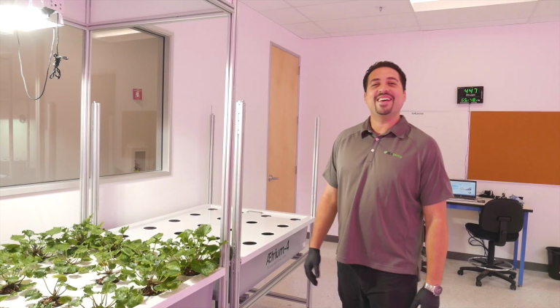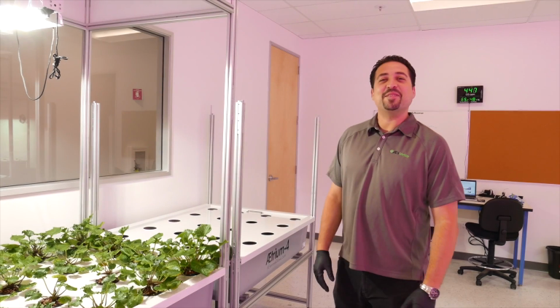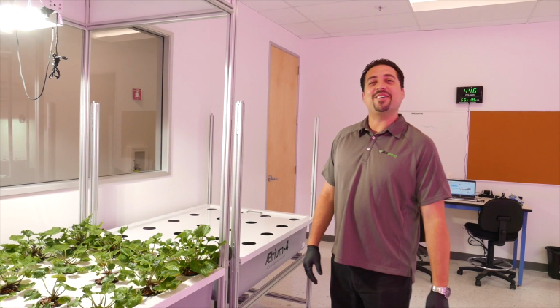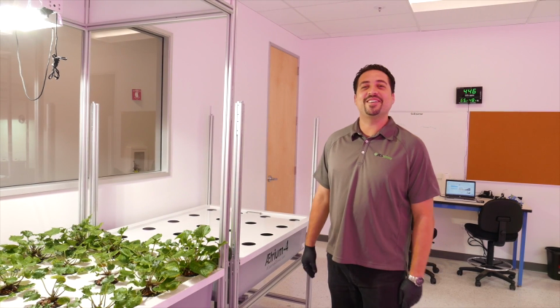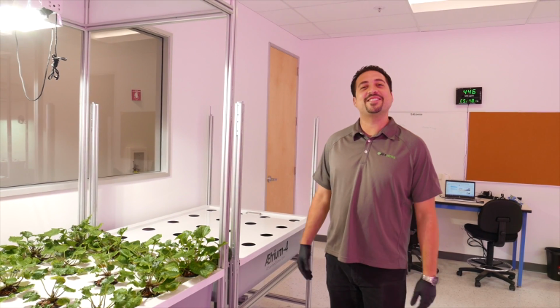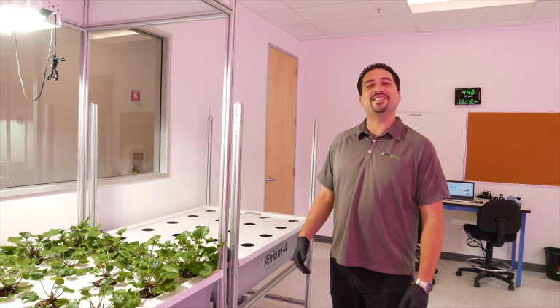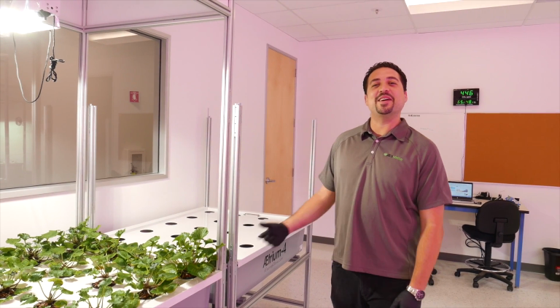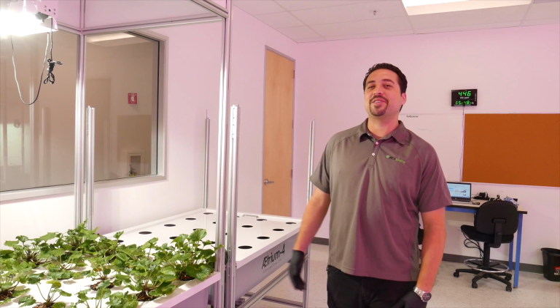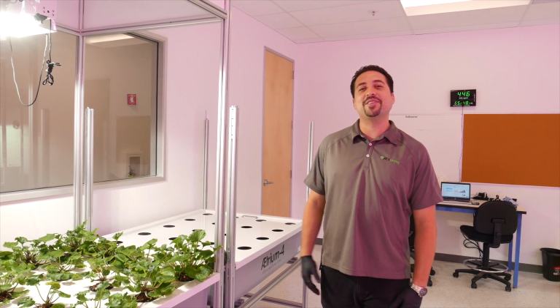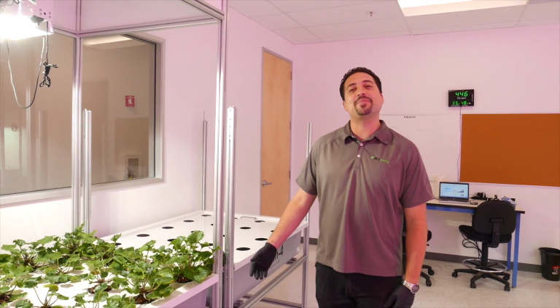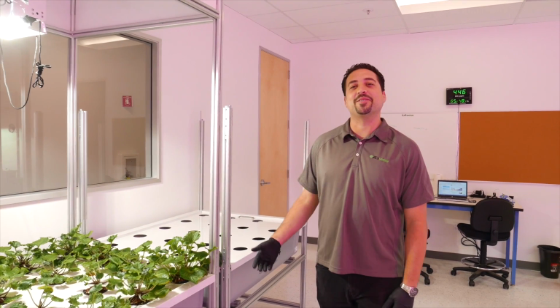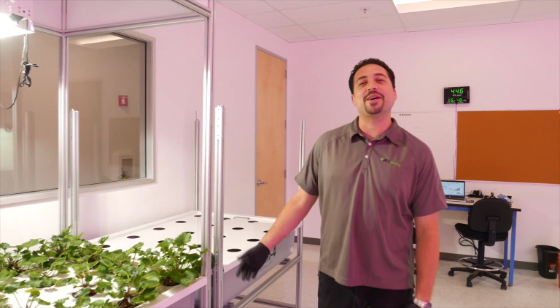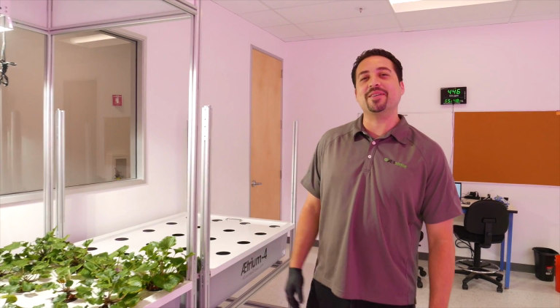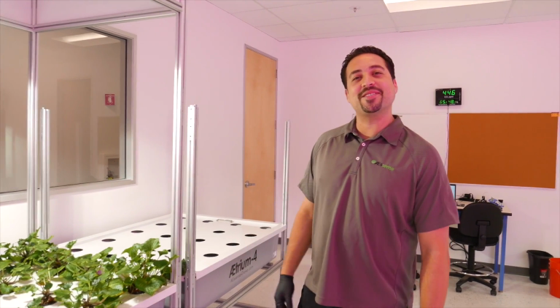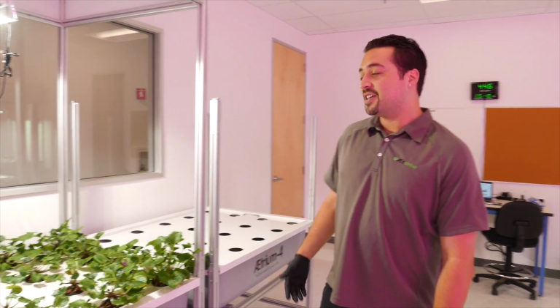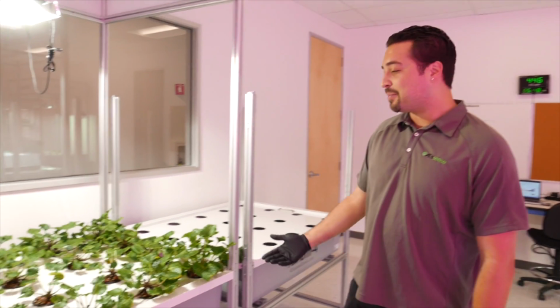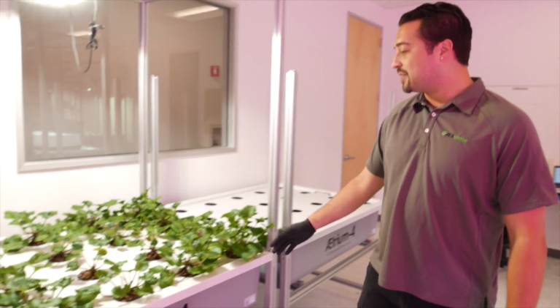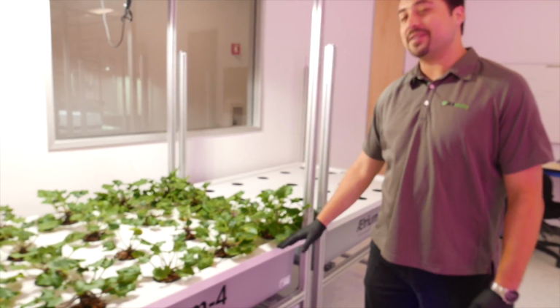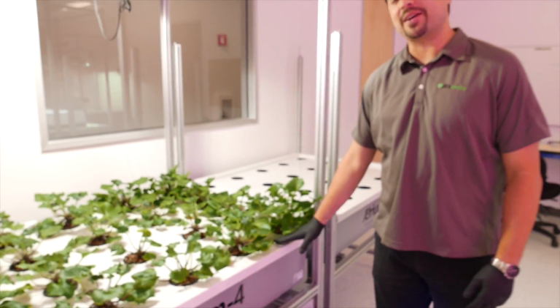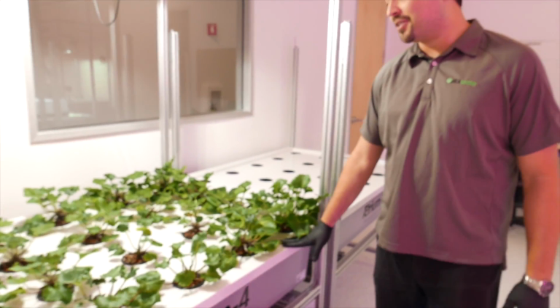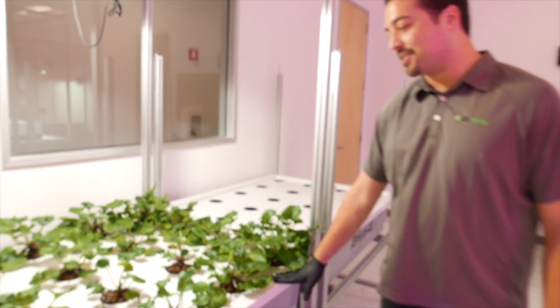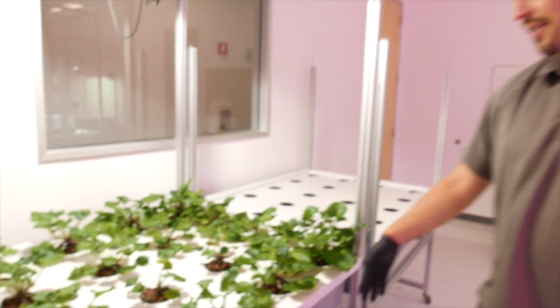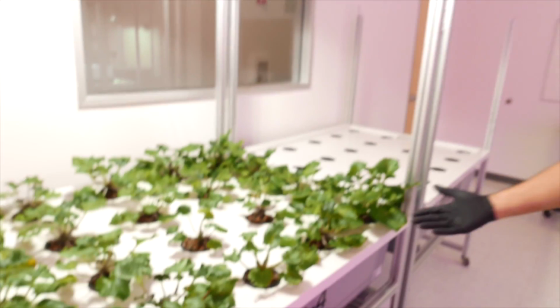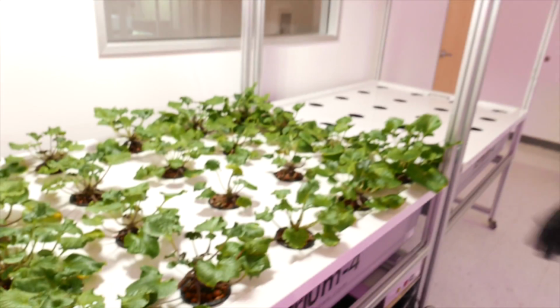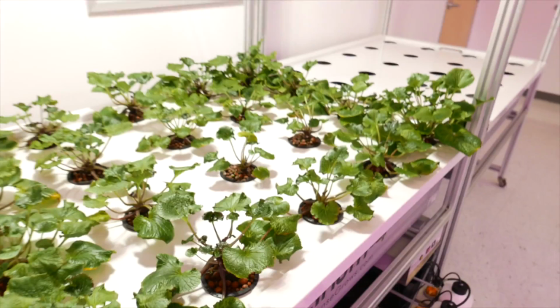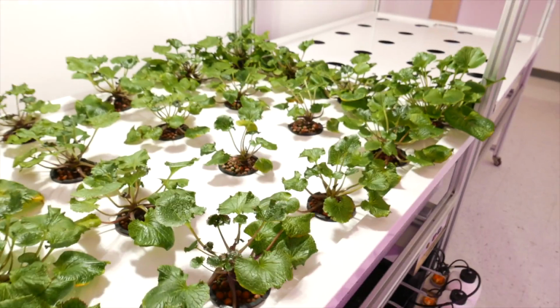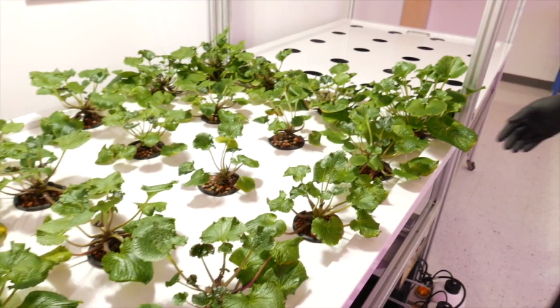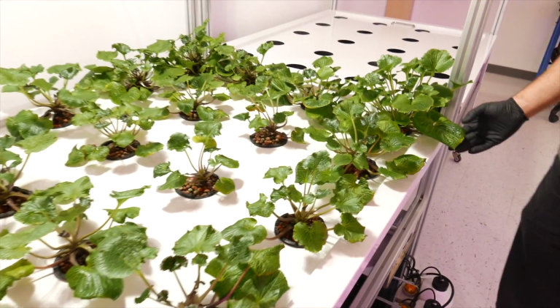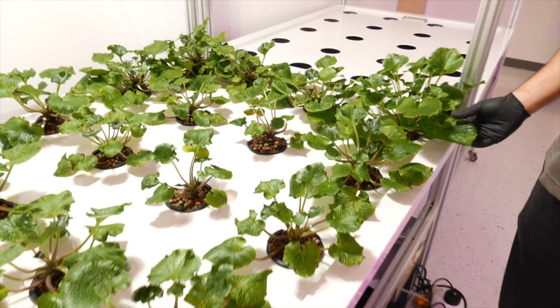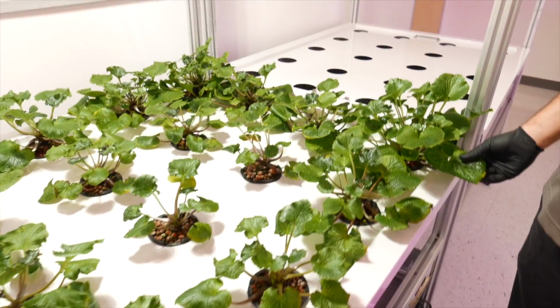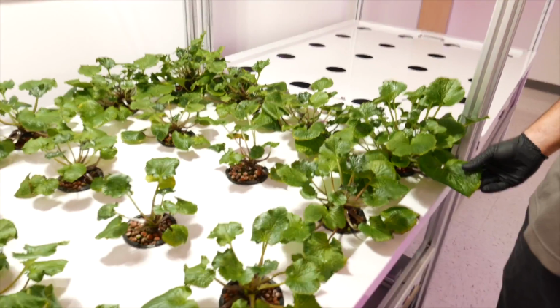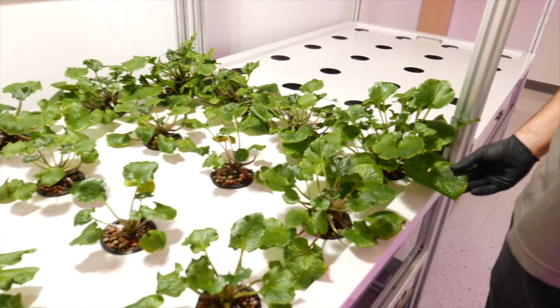Hey, I'm Carl here in Essence, and today I'm showing you our update on our wasabi plants. I planted these plants back in March, and right now it's July, so it's been about four months that these plants have been growing here.